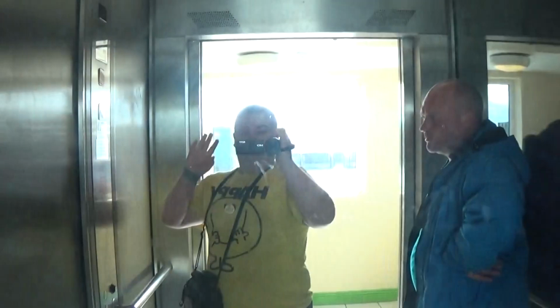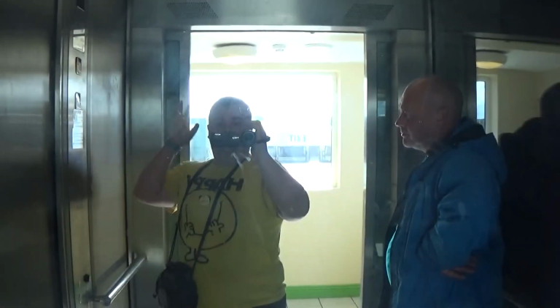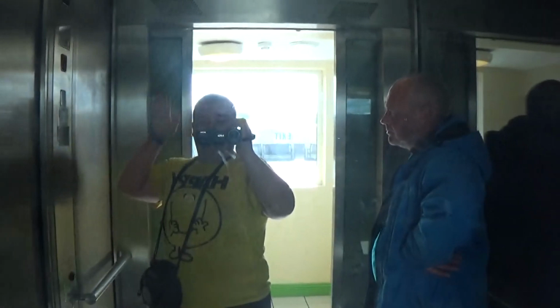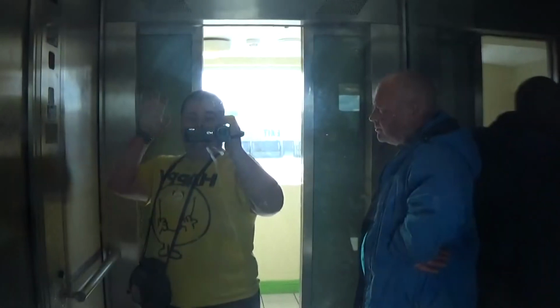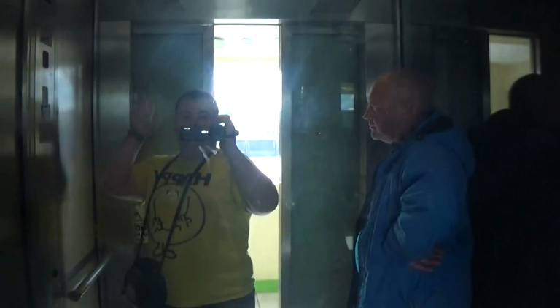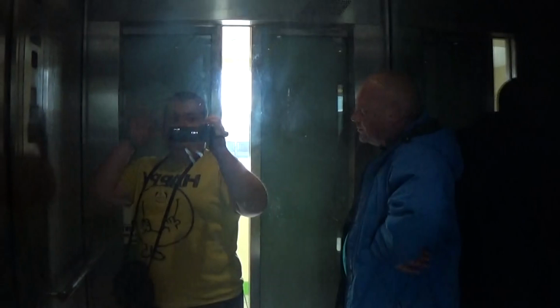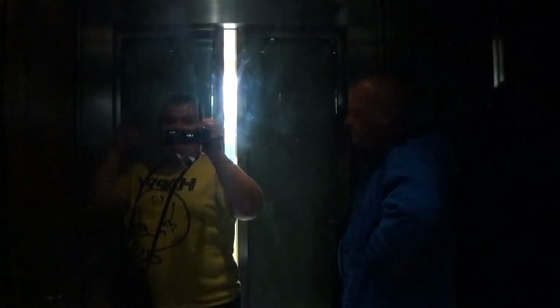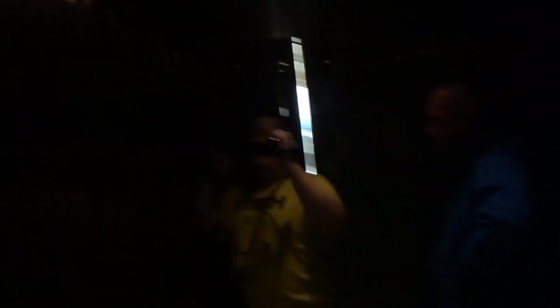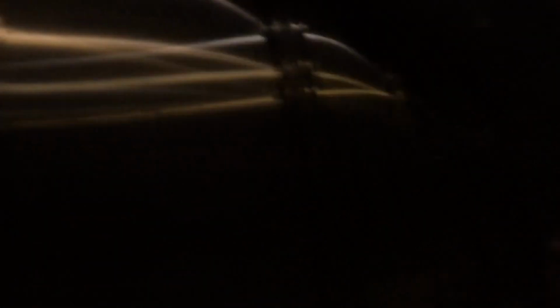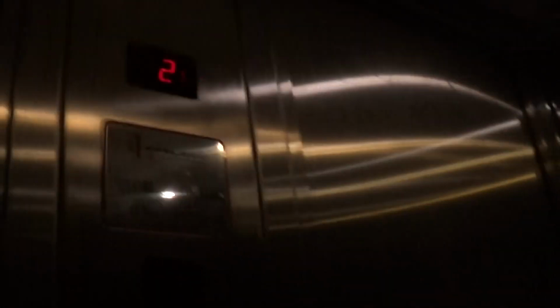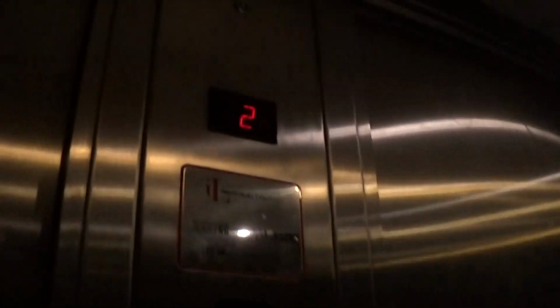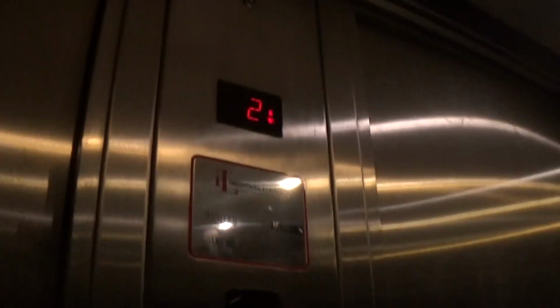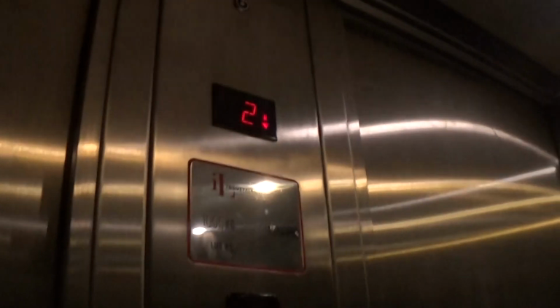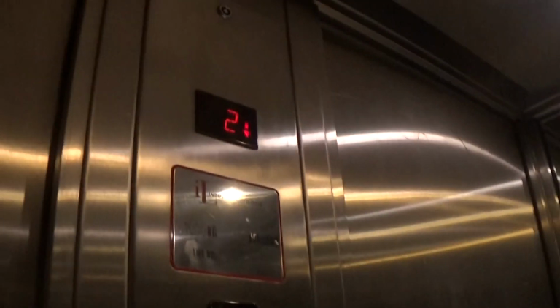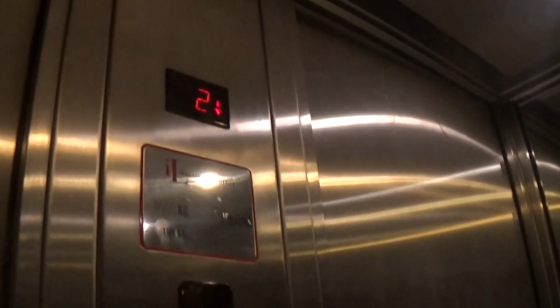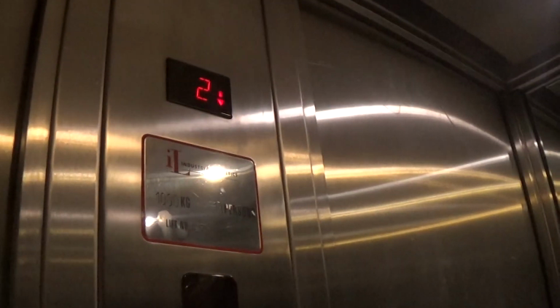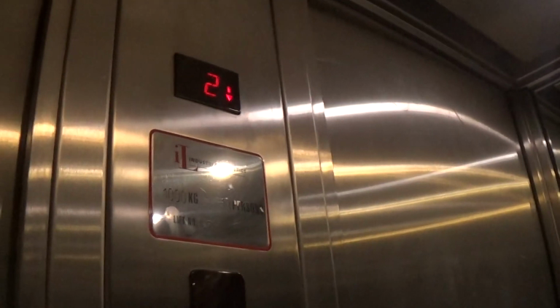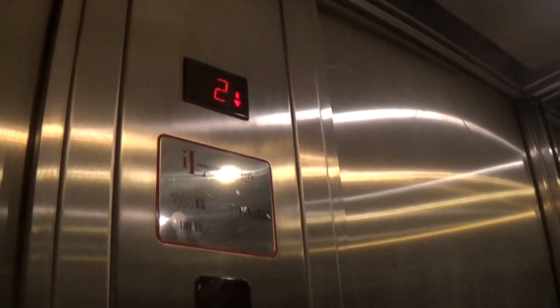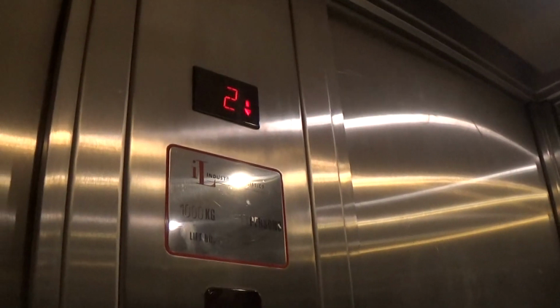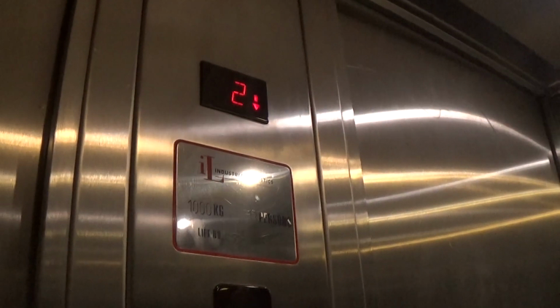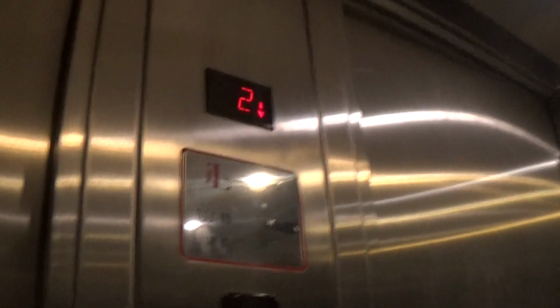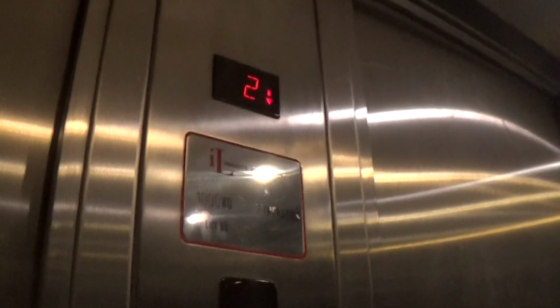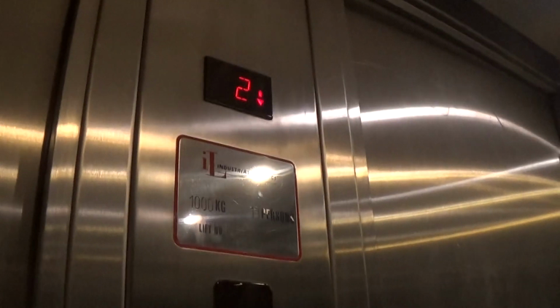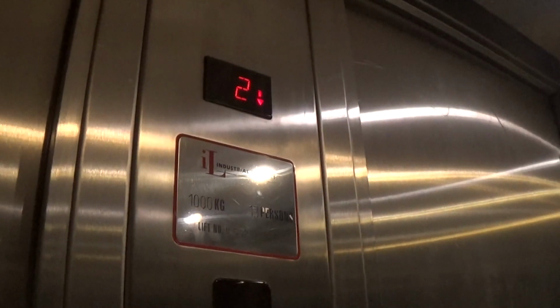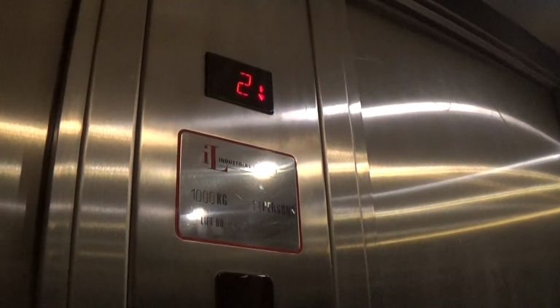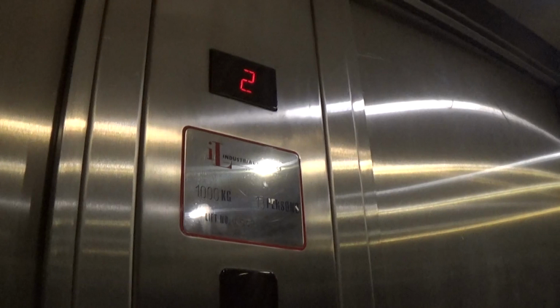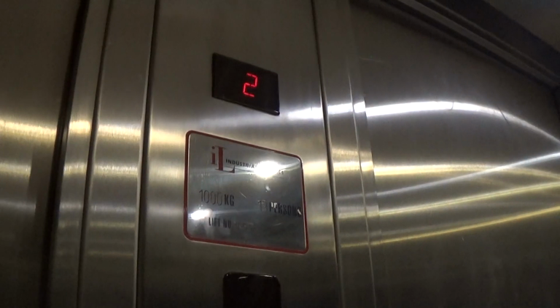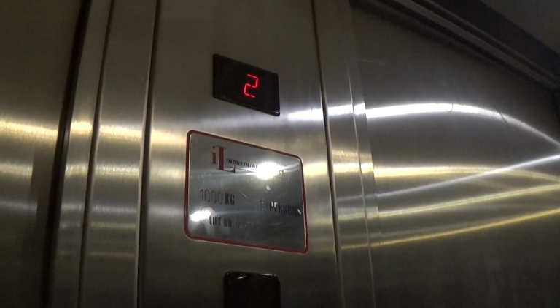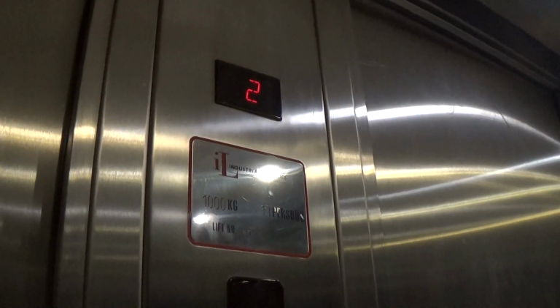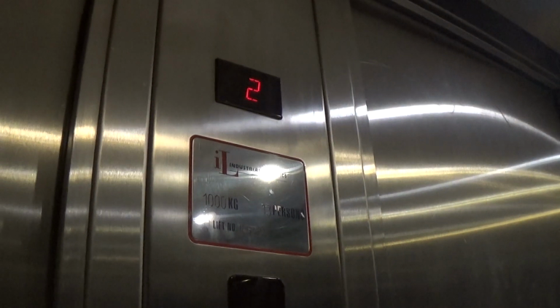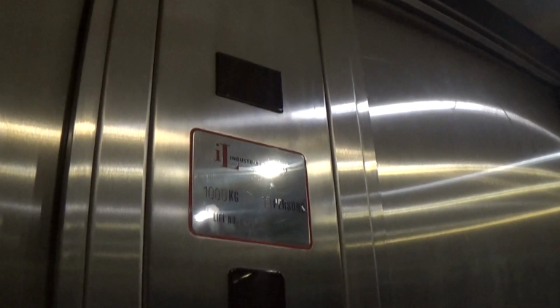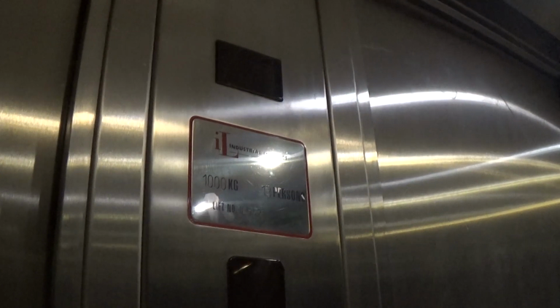It's a pretty basic IL. Look at how you see it hanging out. It's got the floor indicator, and the capacity is 1,000 kilos — was installed in the late 90s.